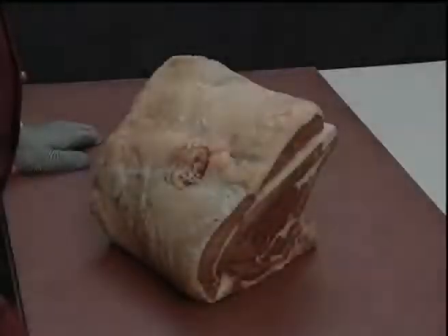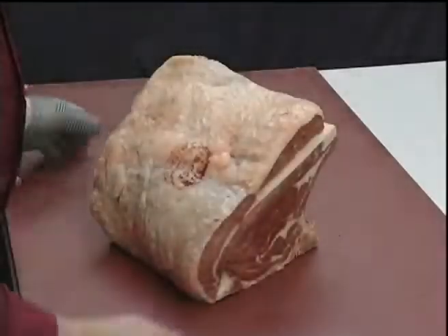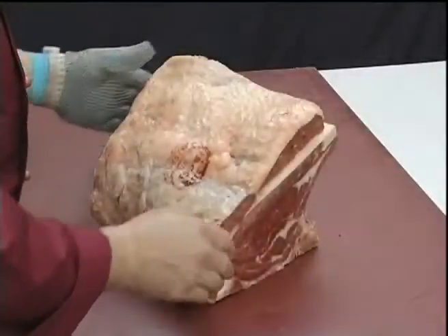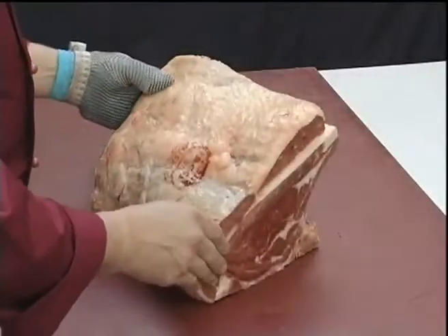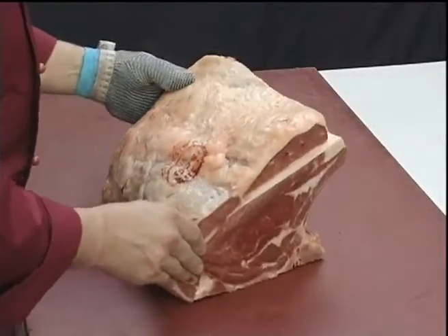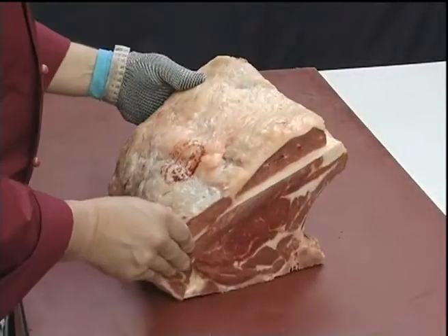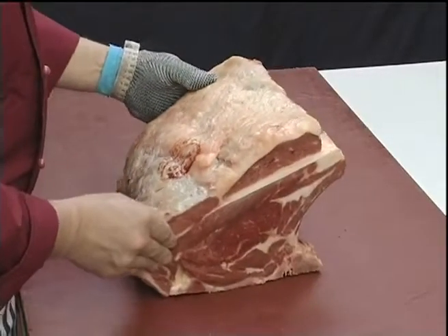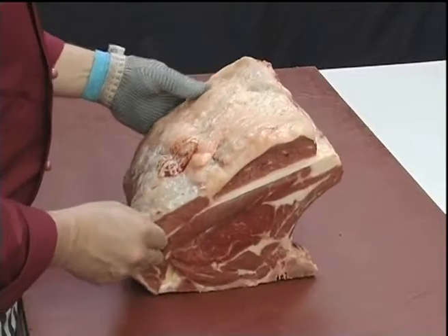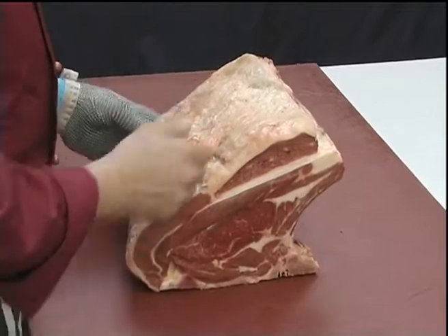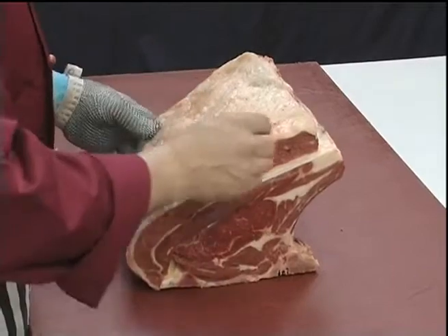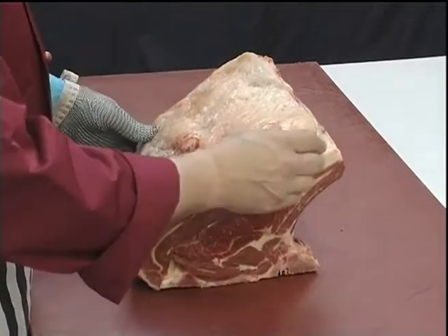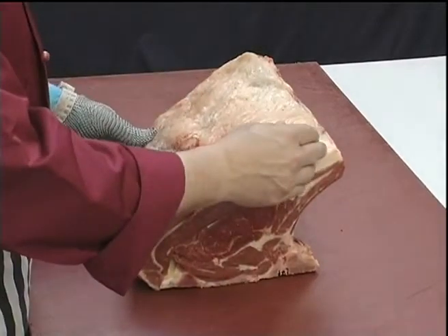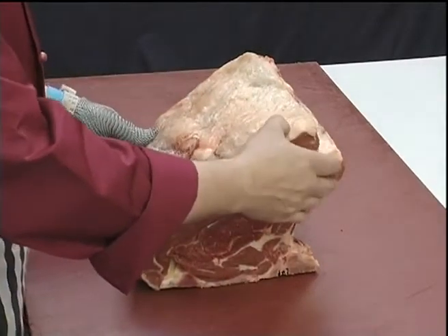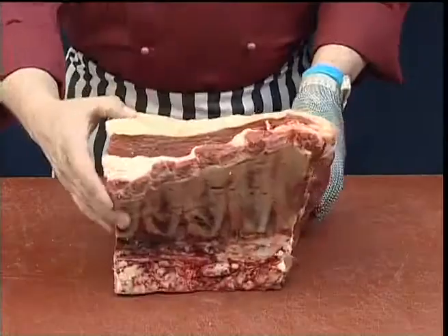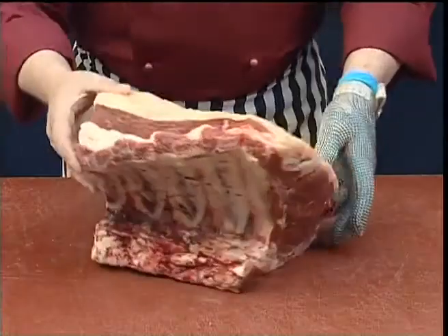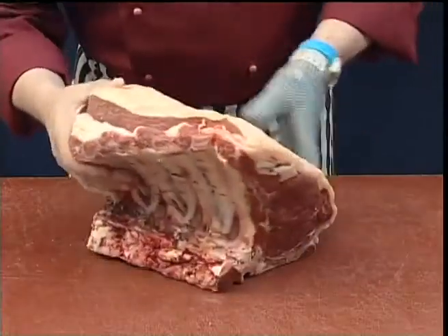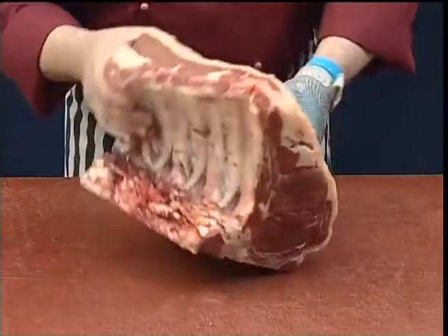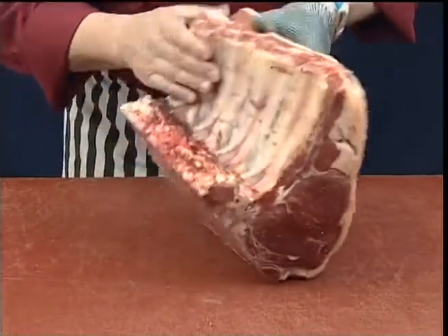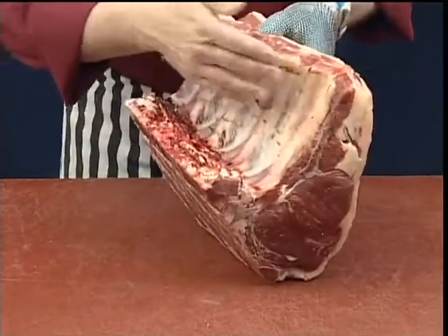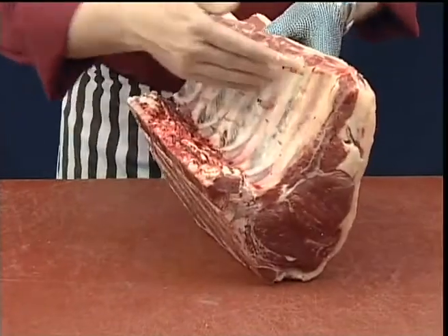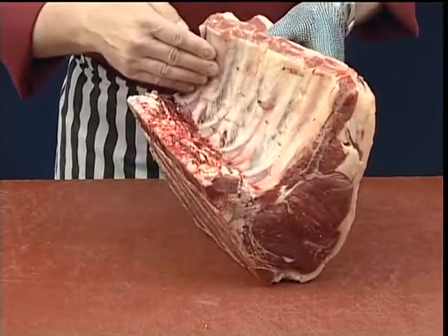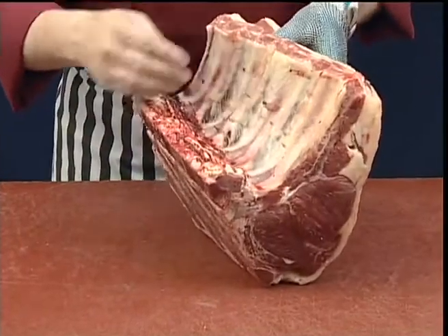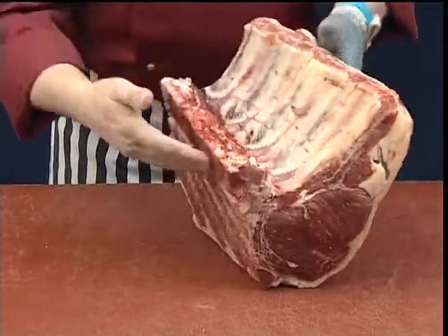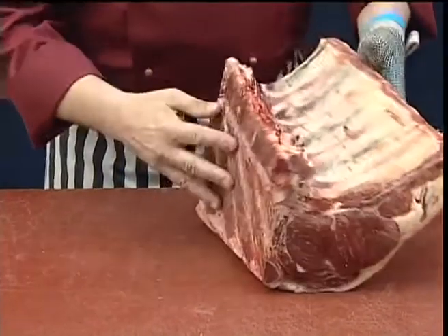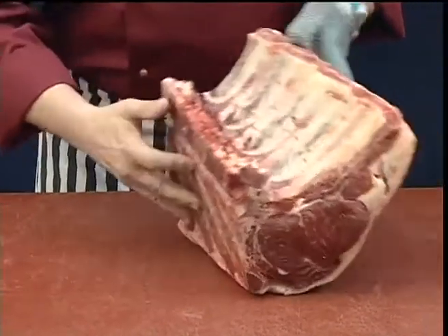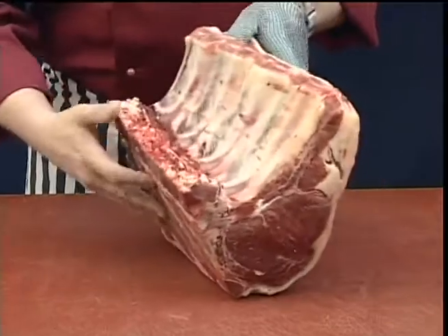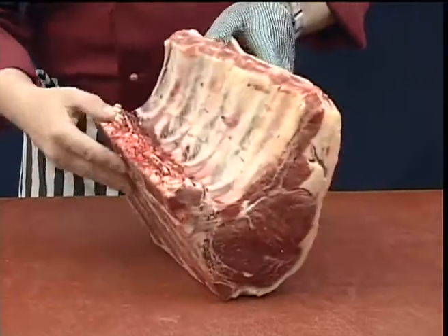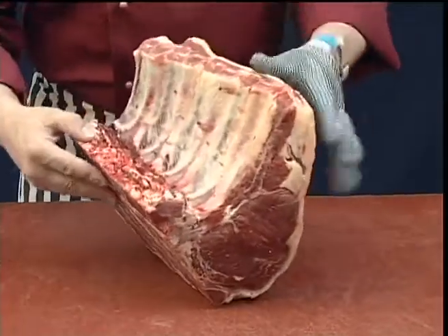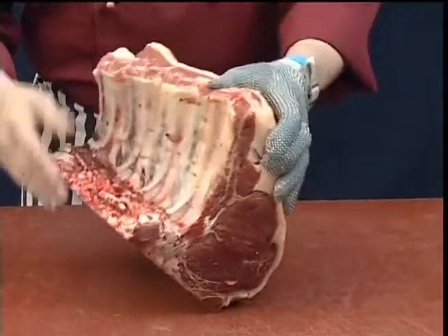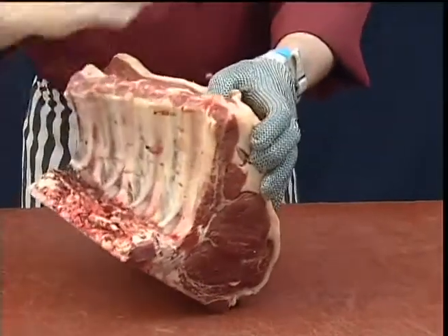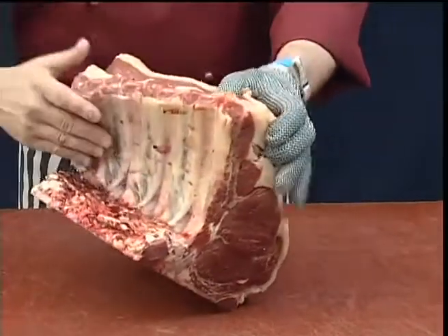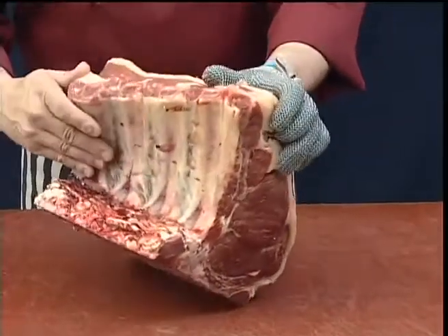To prepare the fore rib into a boneless rib roast, we need to remove the ribs and the backbone in one sheet.